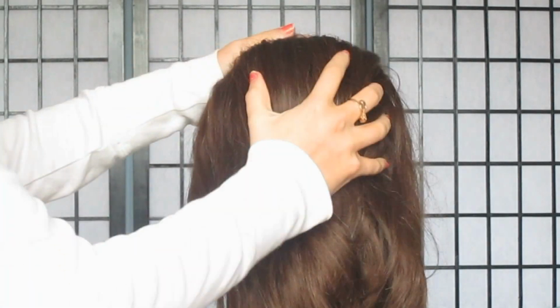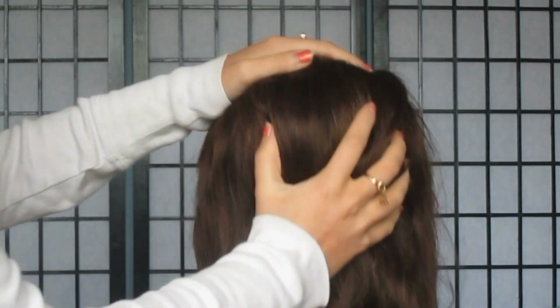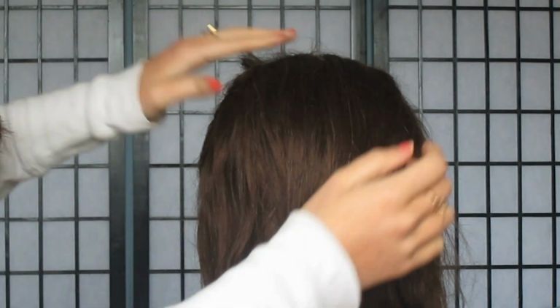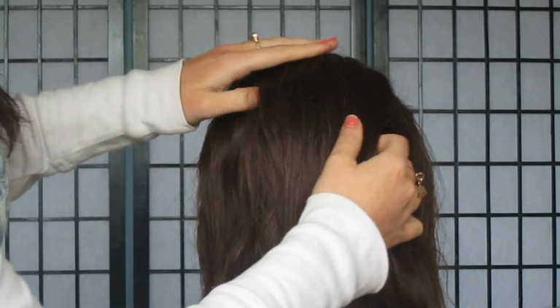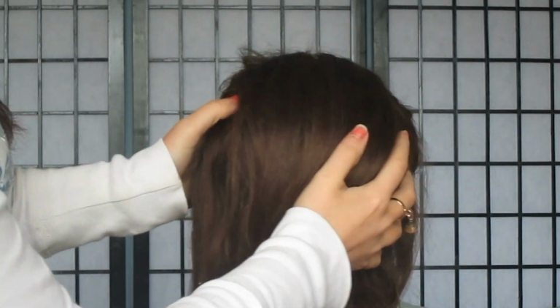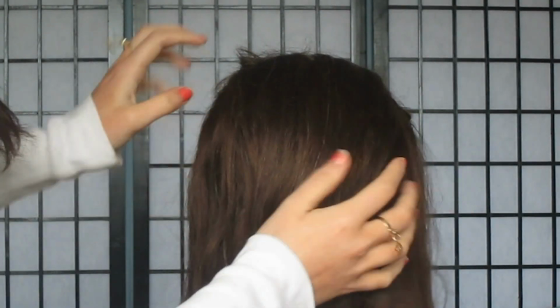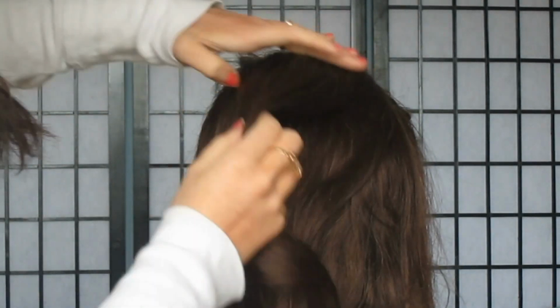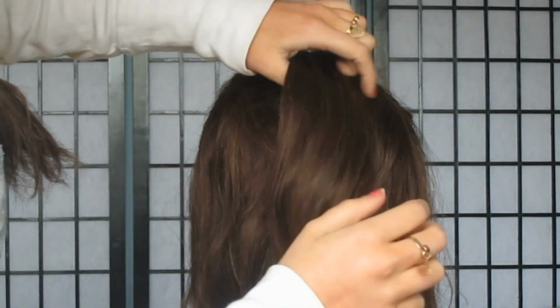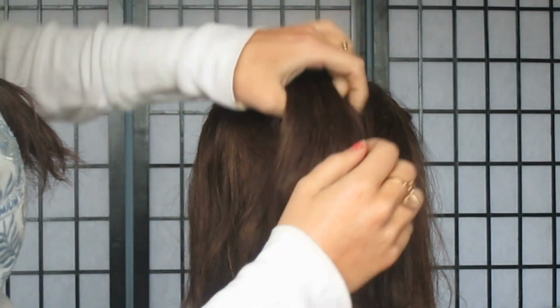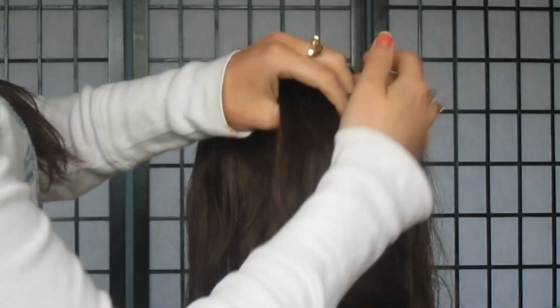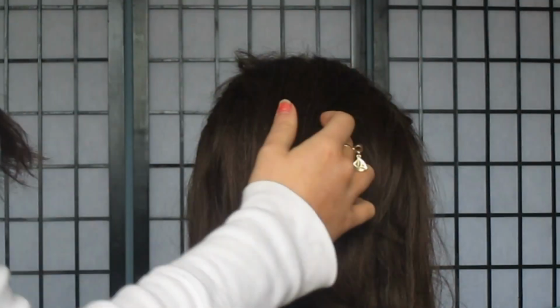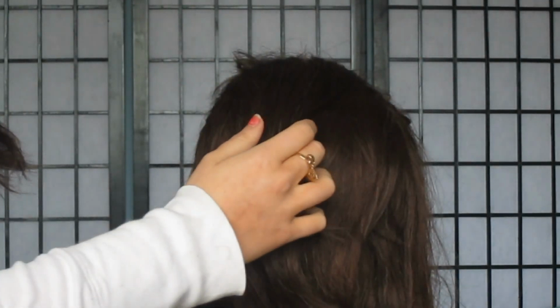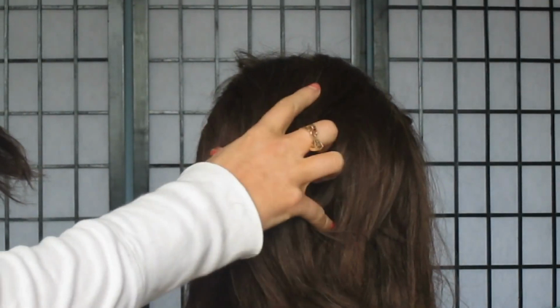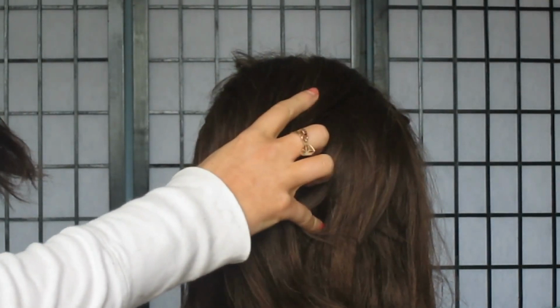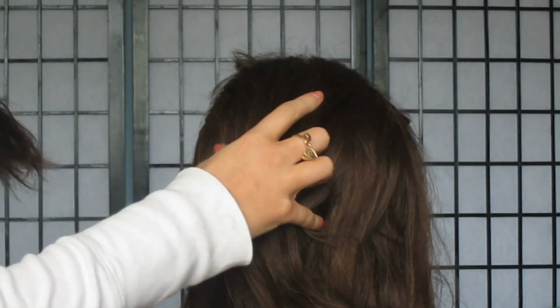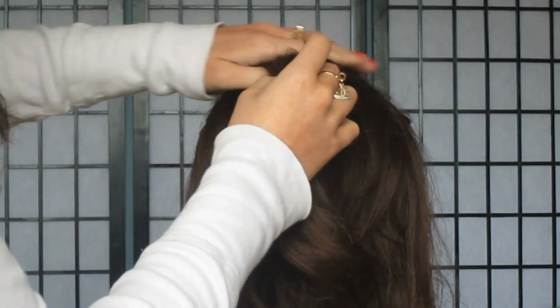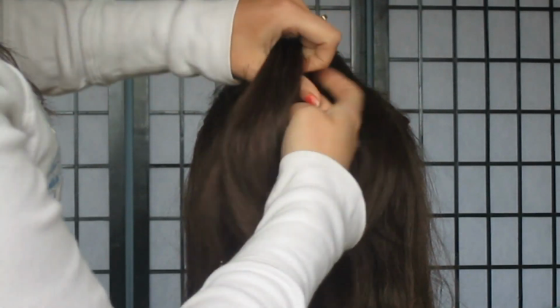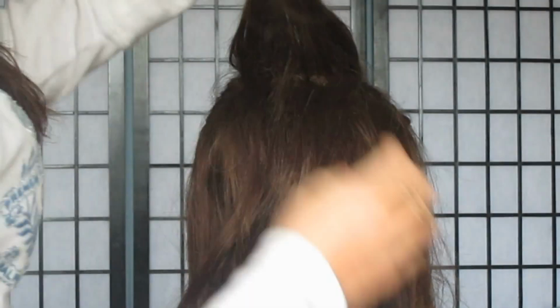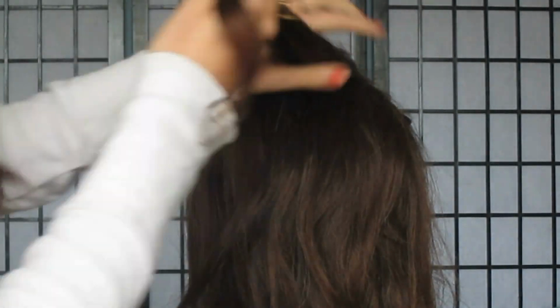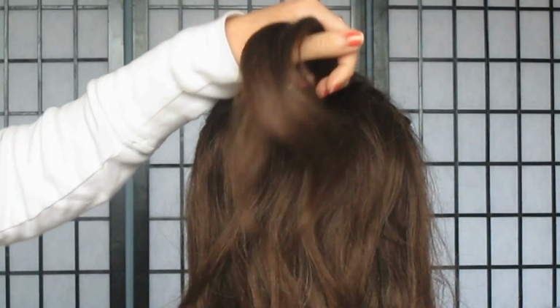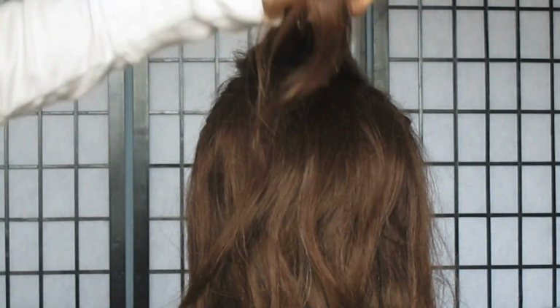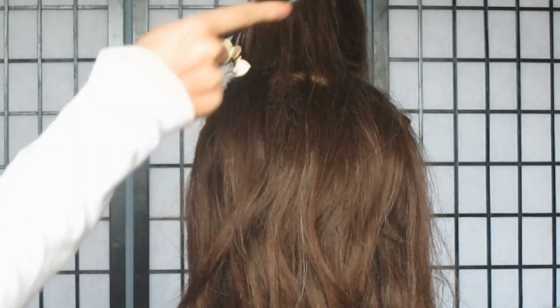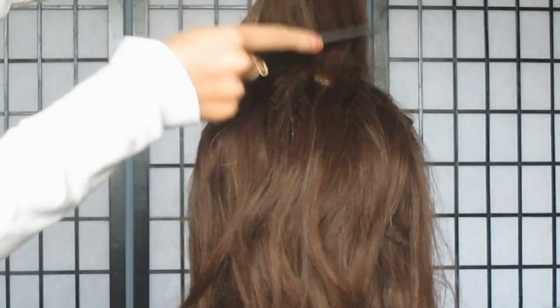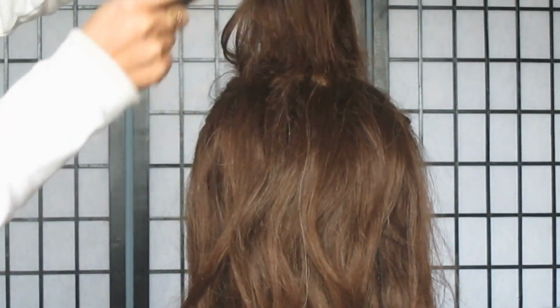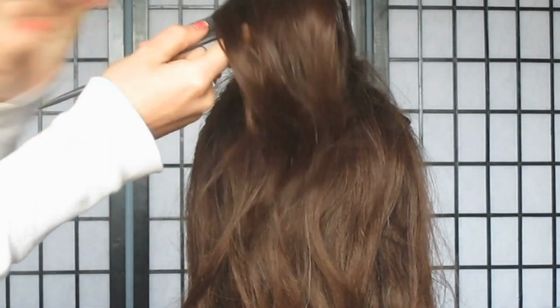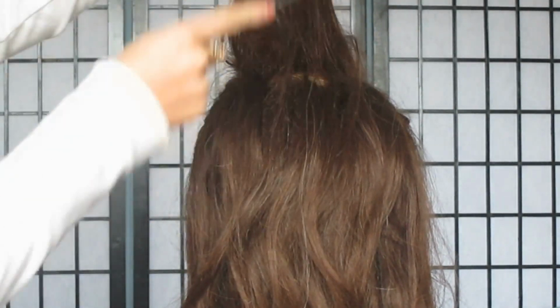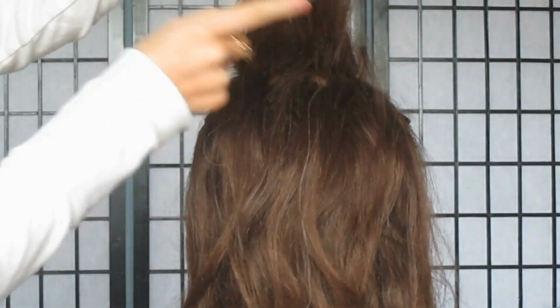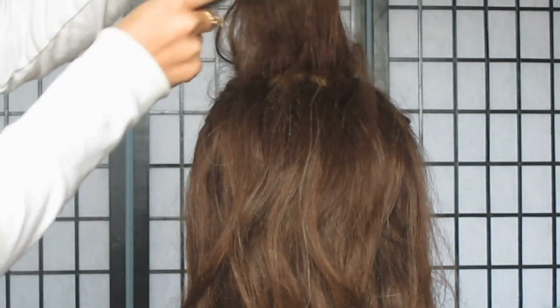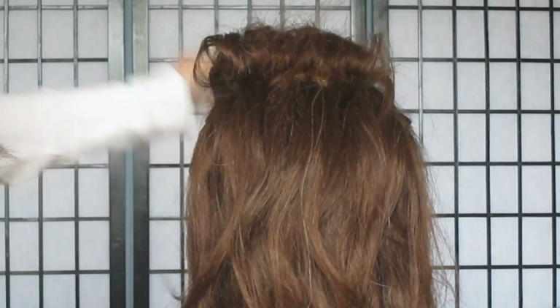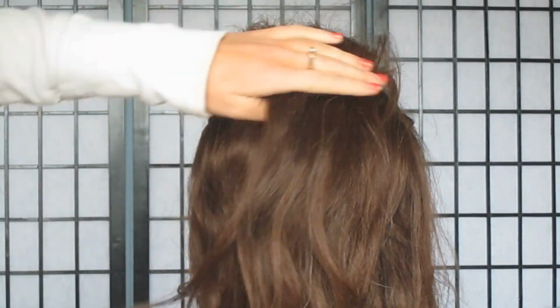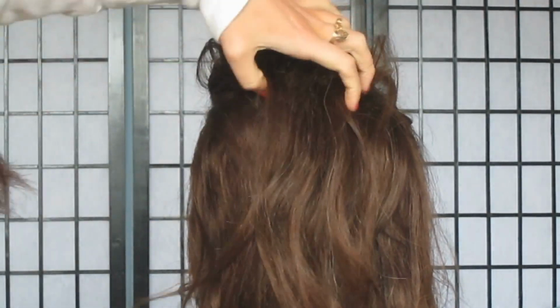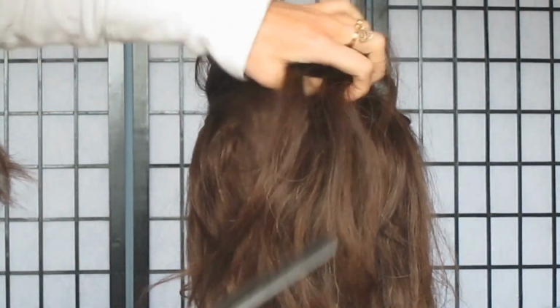Hey guys, so this is a Kate Middleton inspired hairstyle. She was seen wearing this a couple of days ago at the Olympics. So basically this is a low bun.